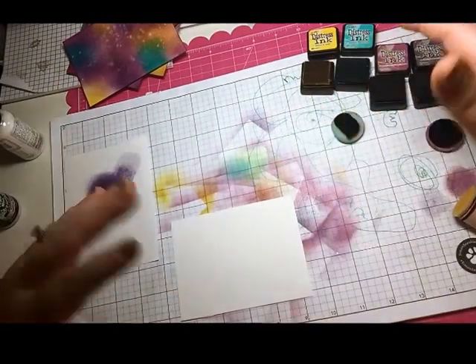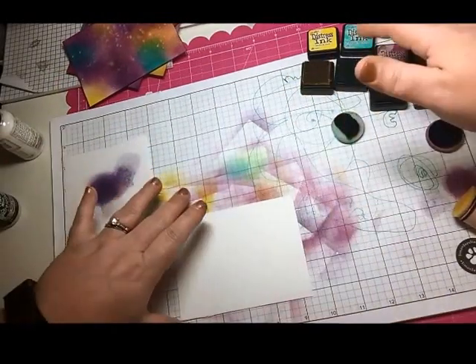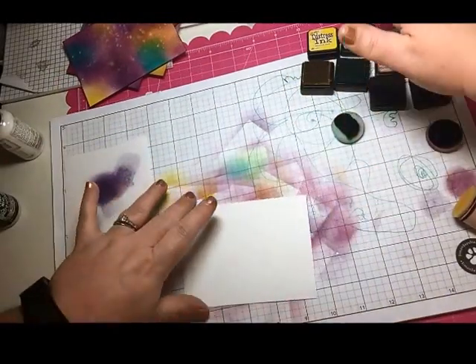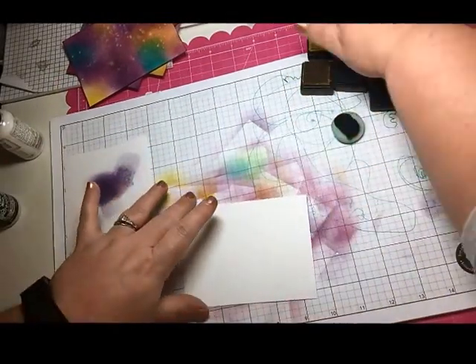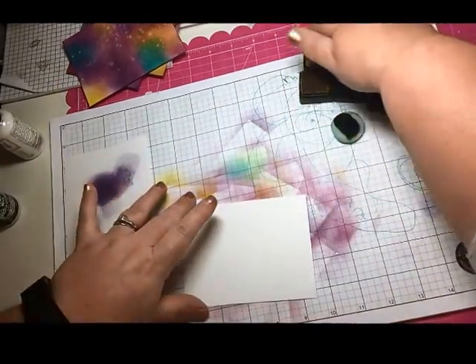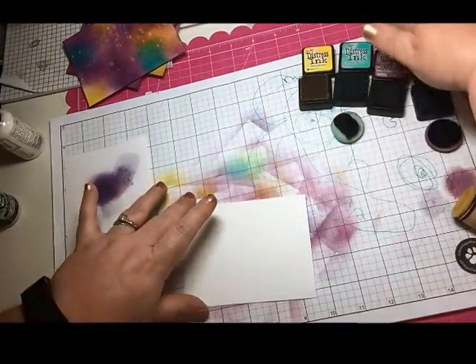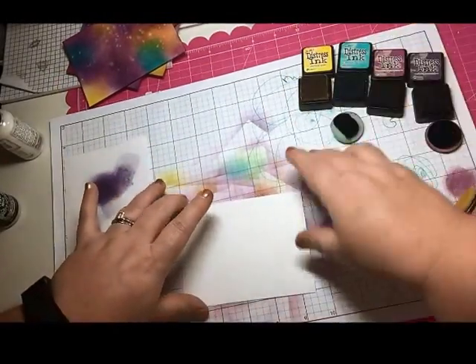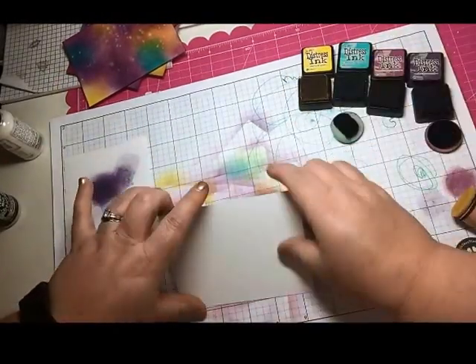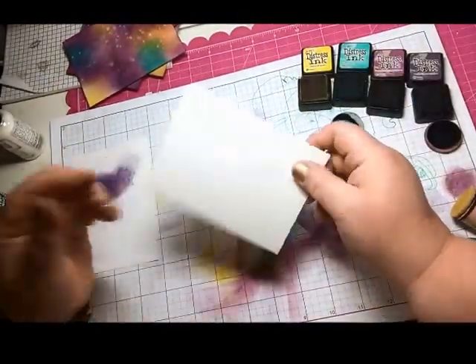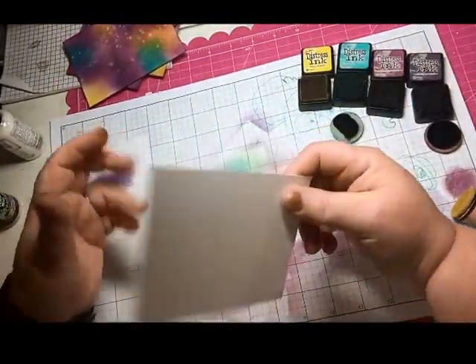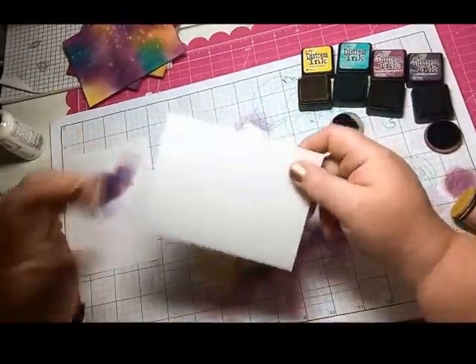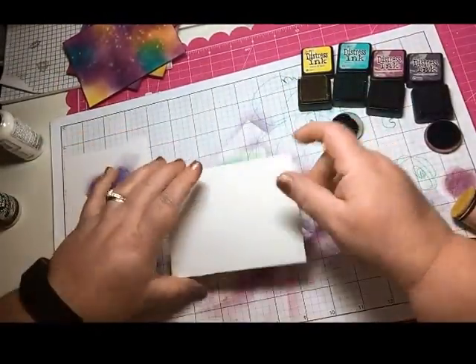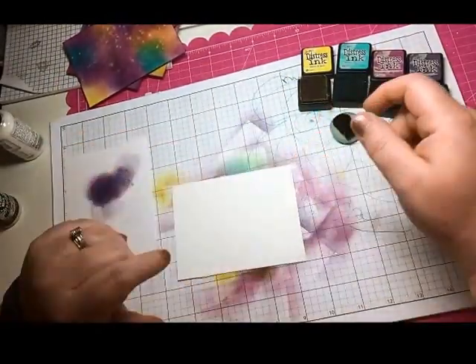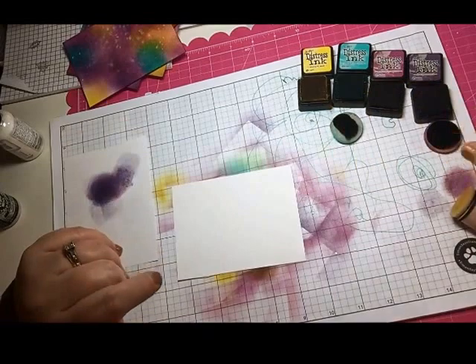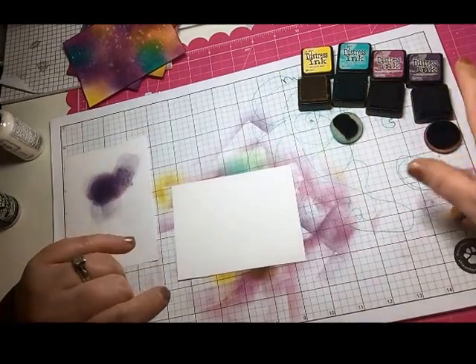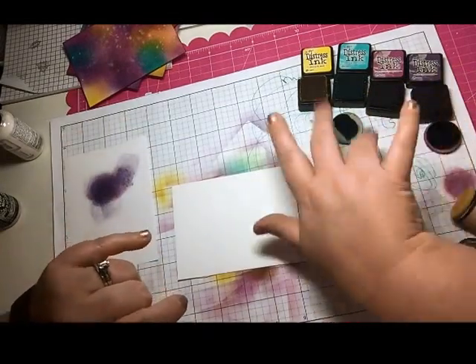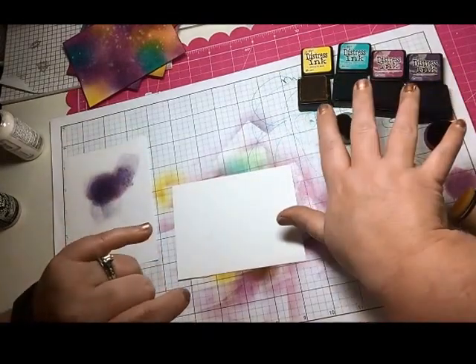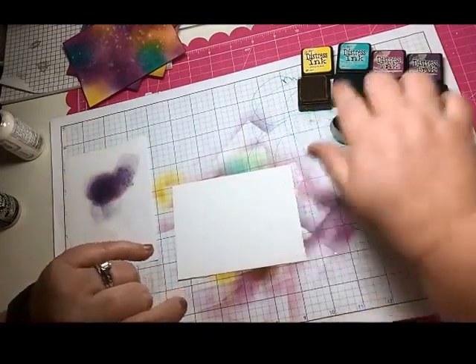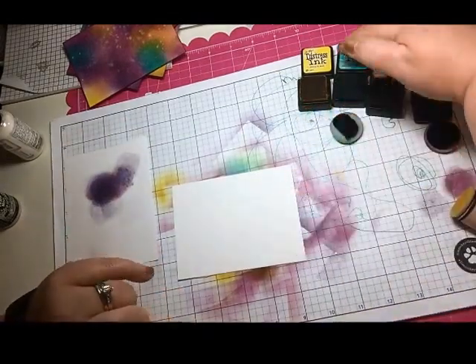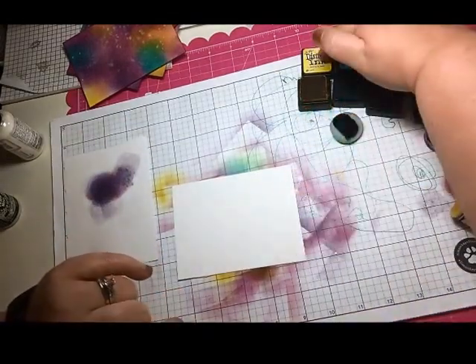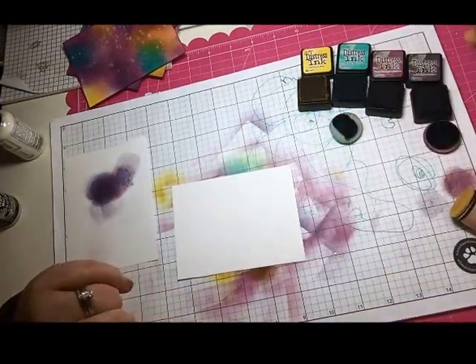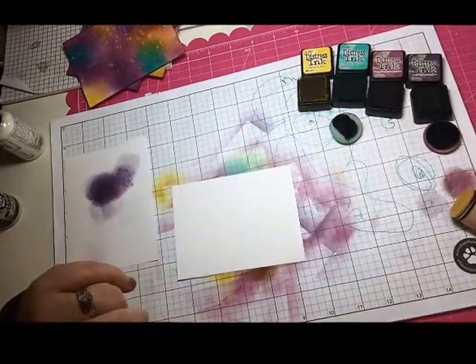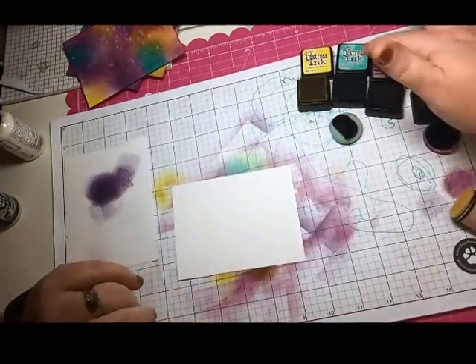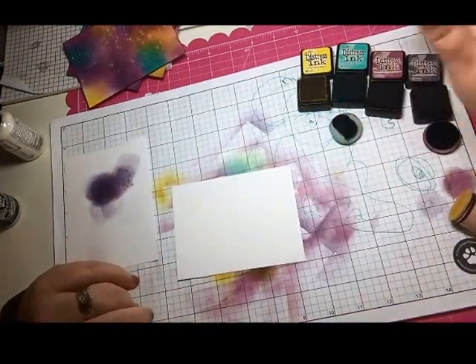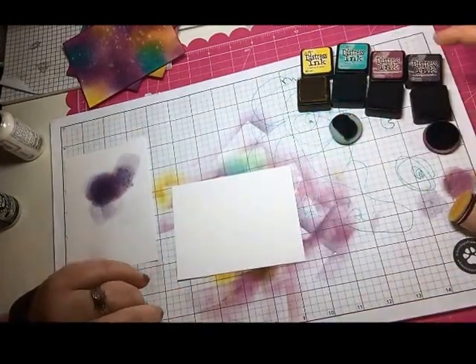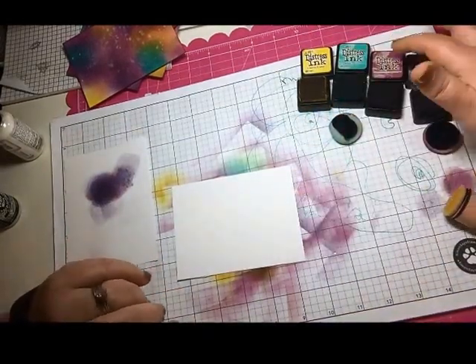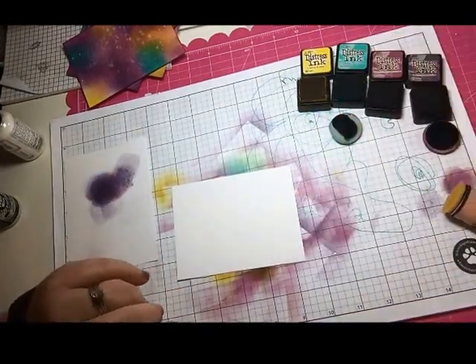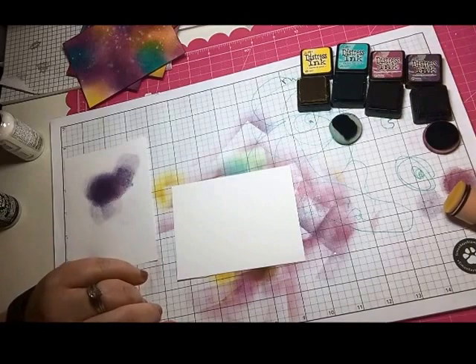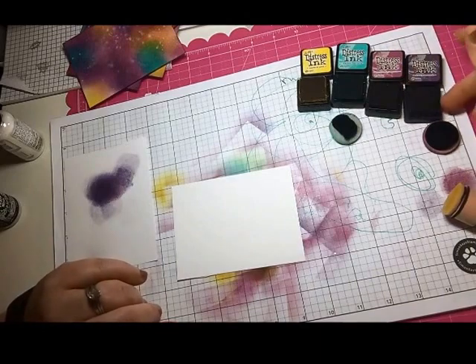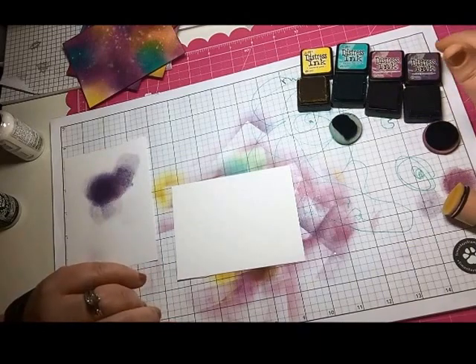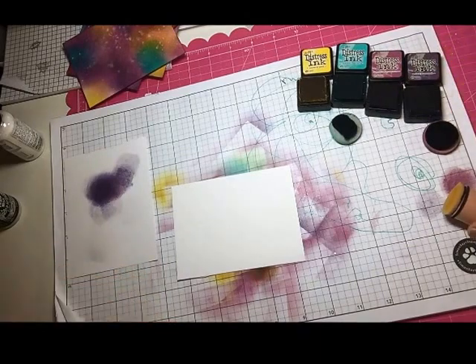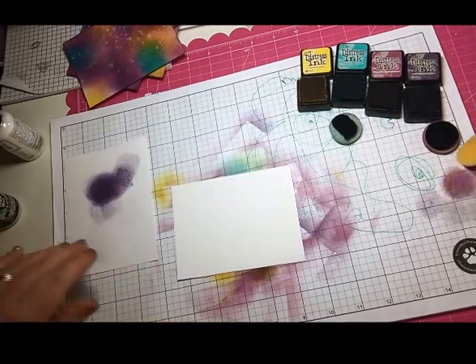What we're going to use is watercolor cardstock and then four distress inks: Mustard Seed, Peacock Feathers, Seedless Preserves, and Dusty Concord.